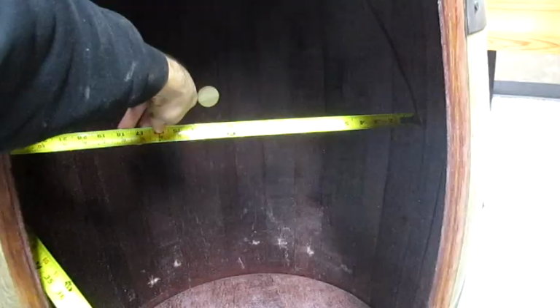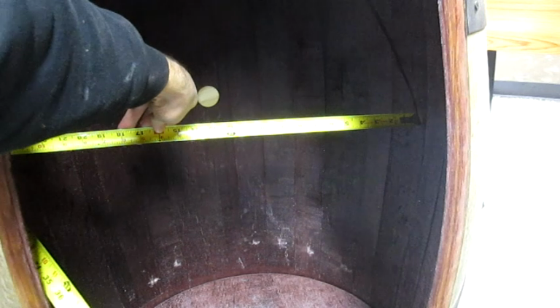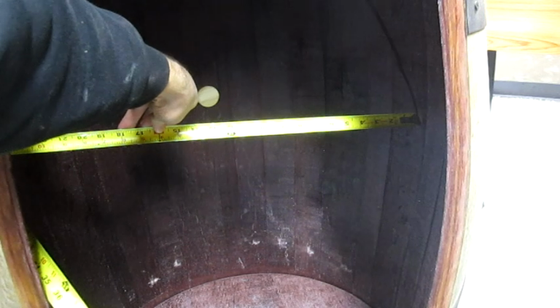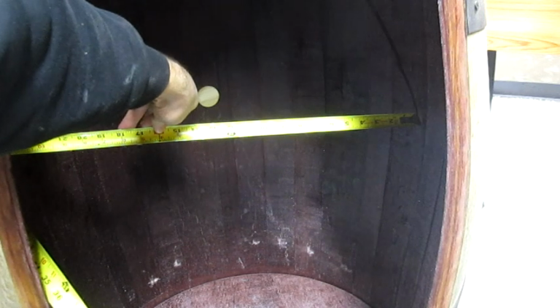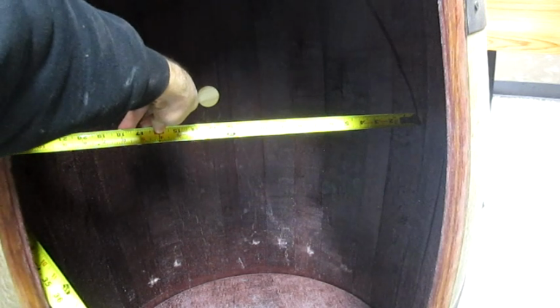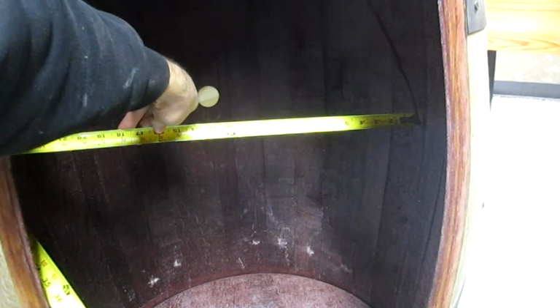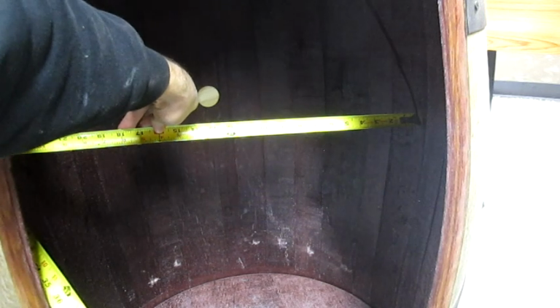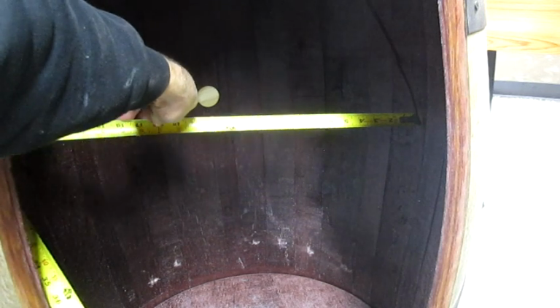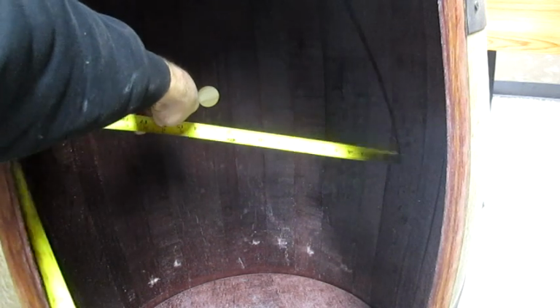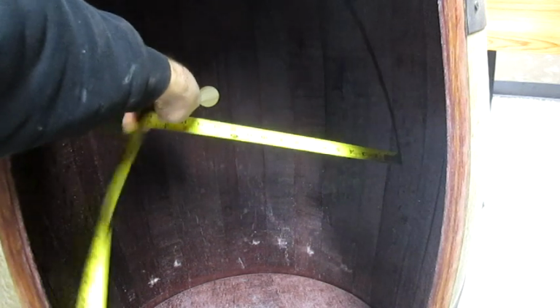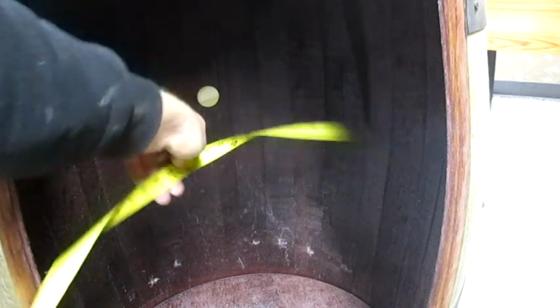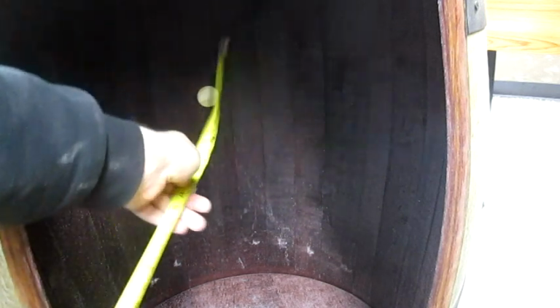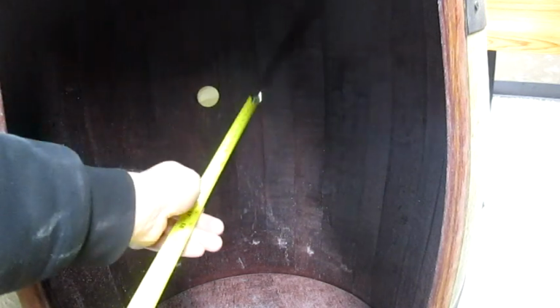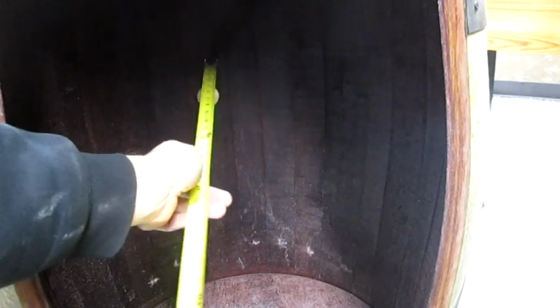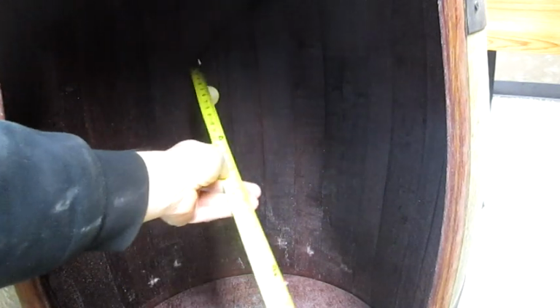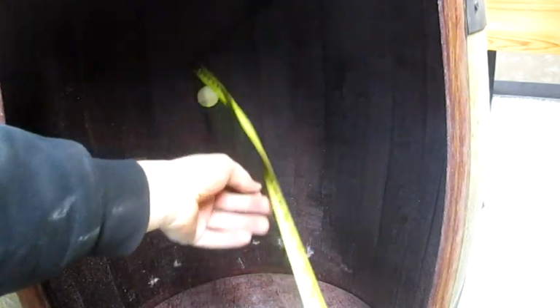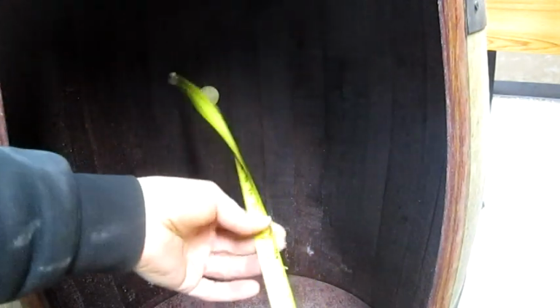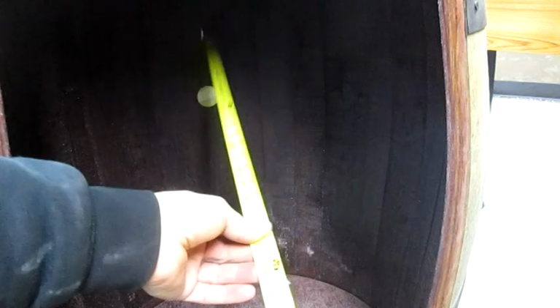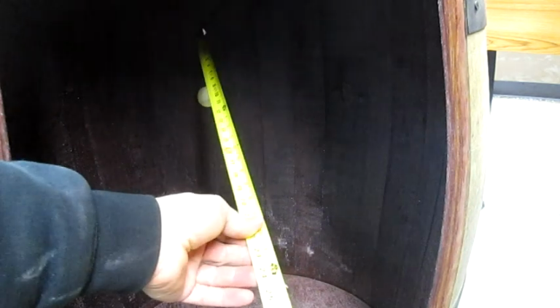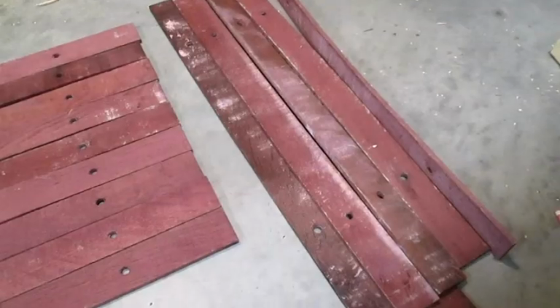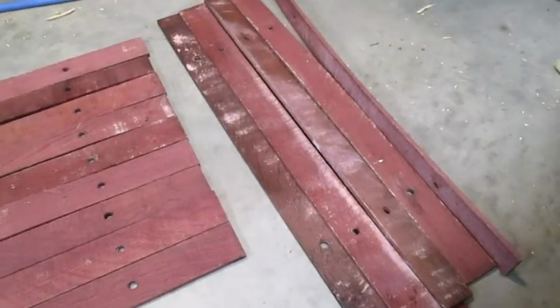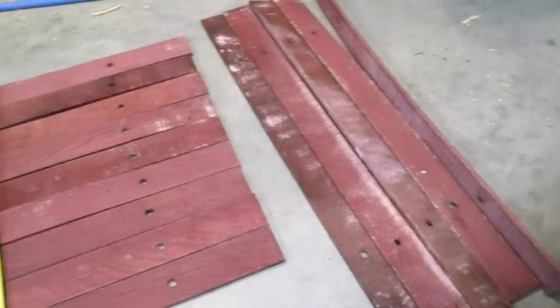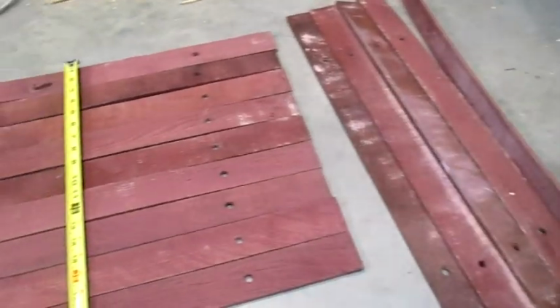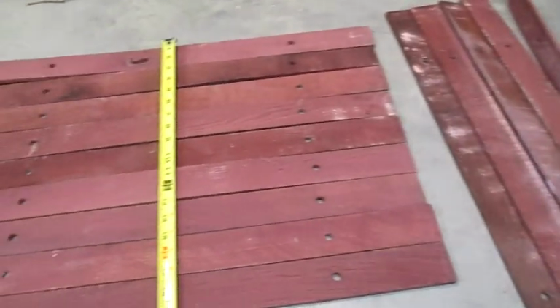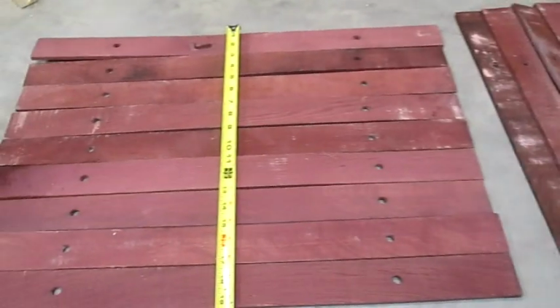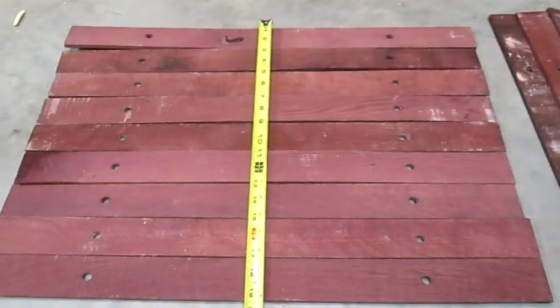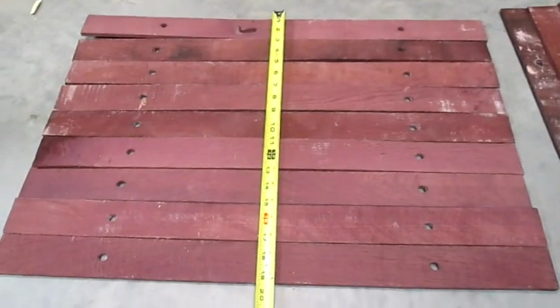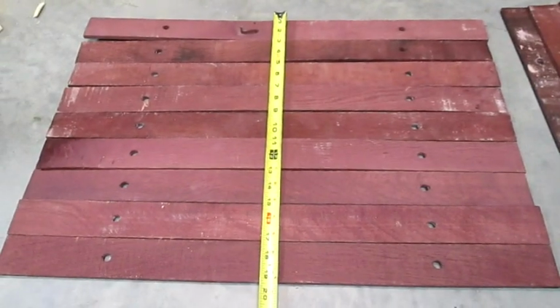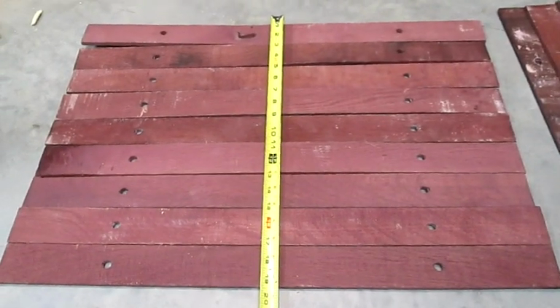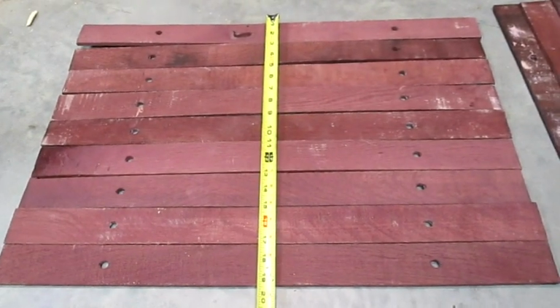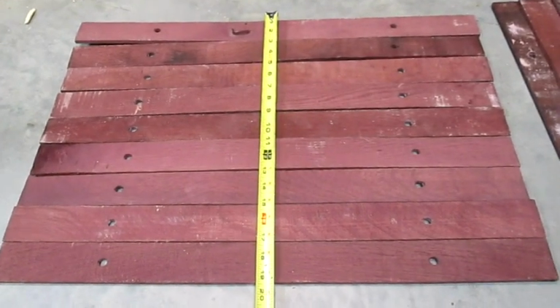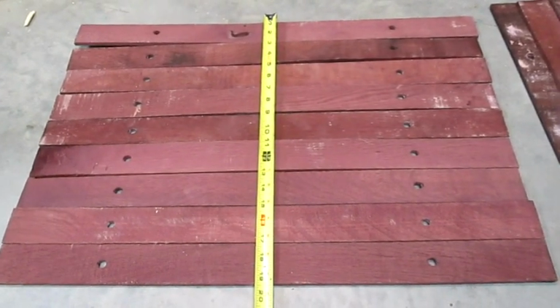About halfway up, the diameter is 24 inches, and I want the shelf to be about 19 inches deep. So I picked the best boards and laid them together so I'd get 19 inches.